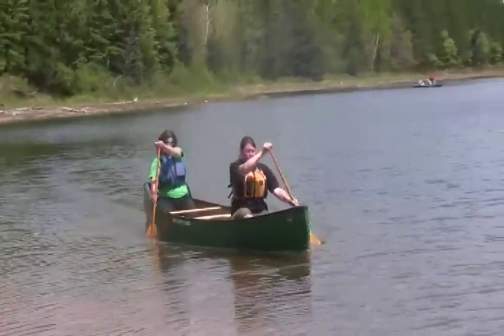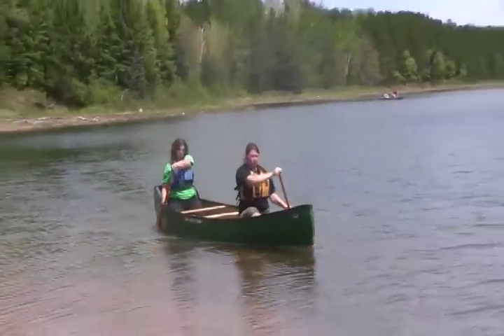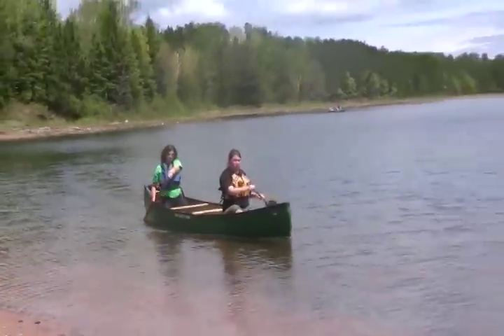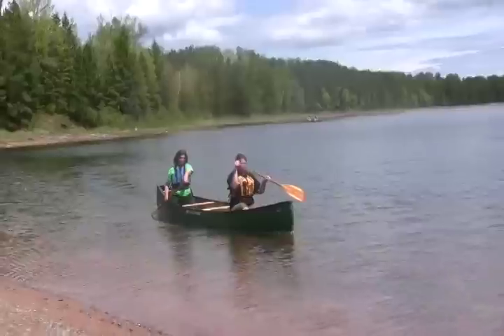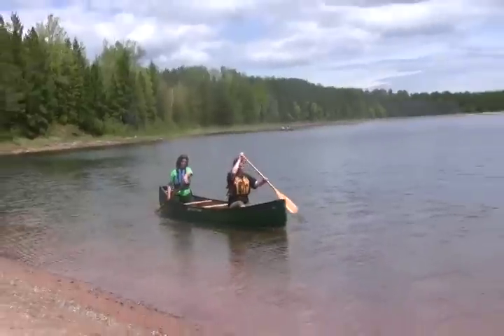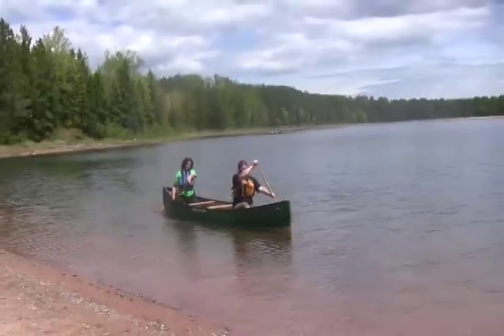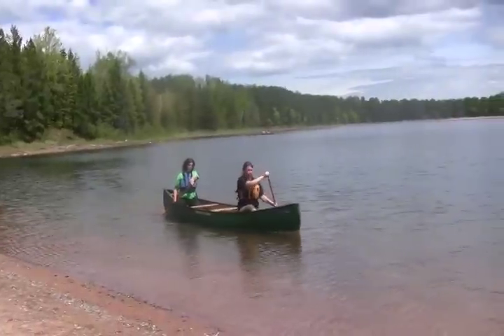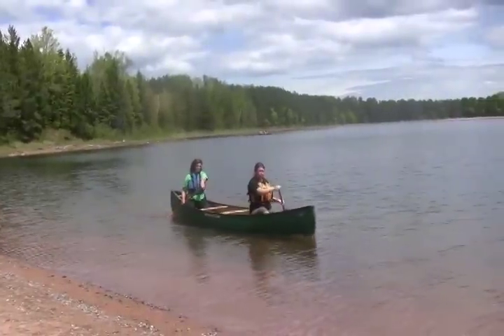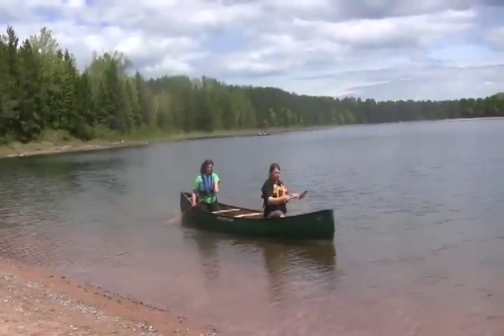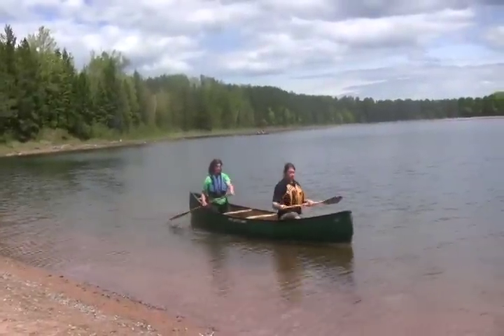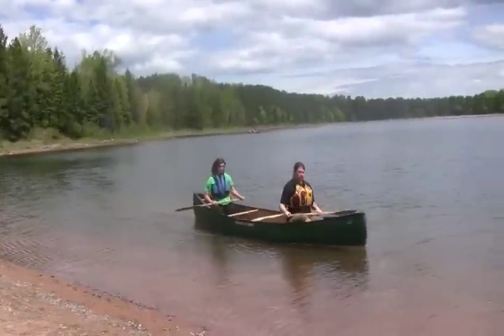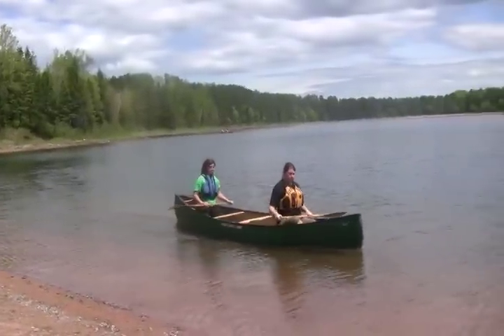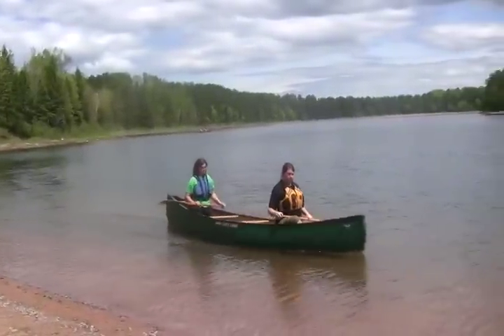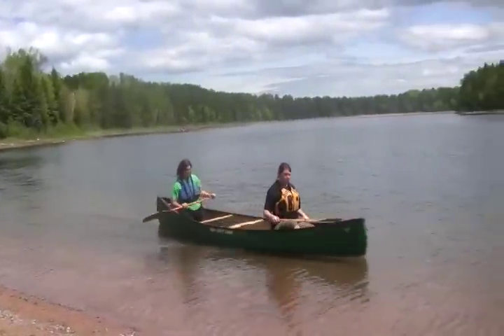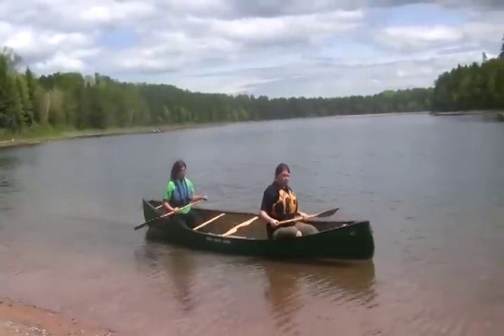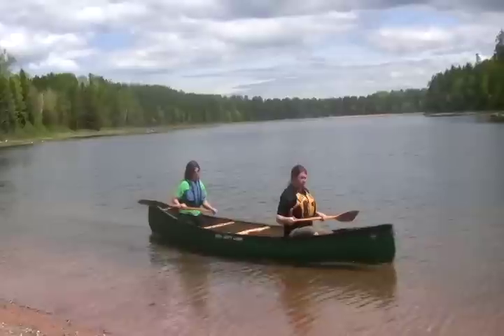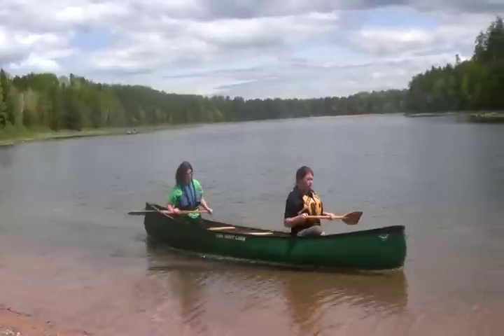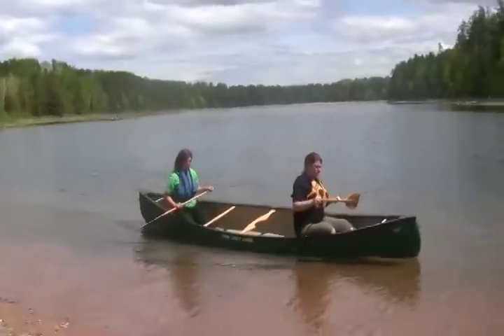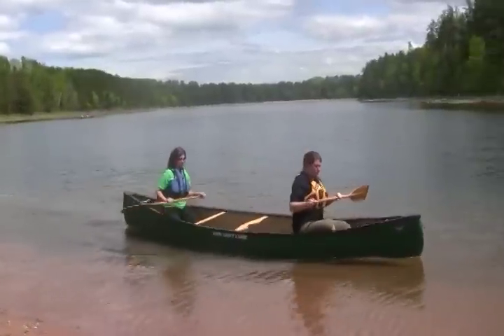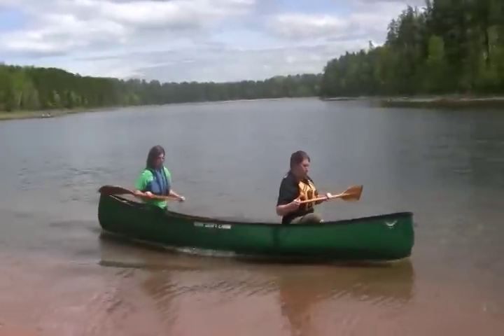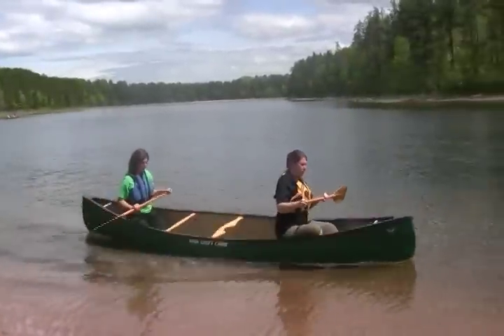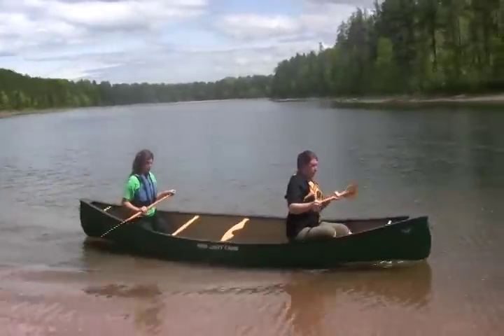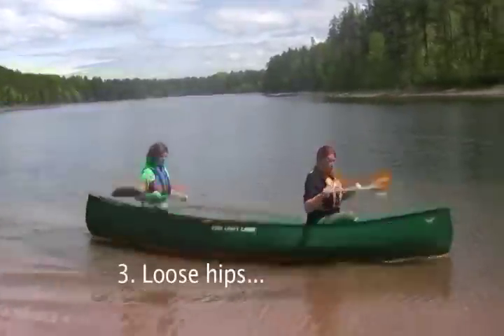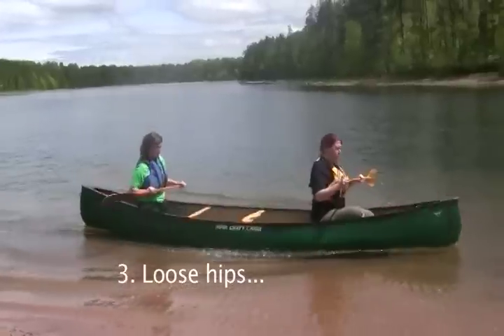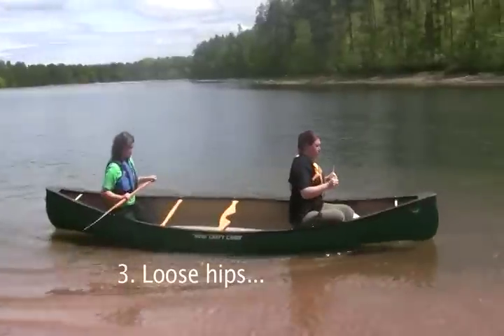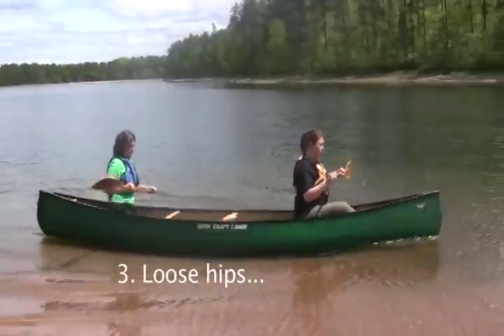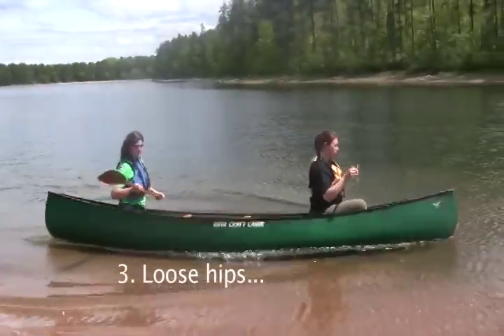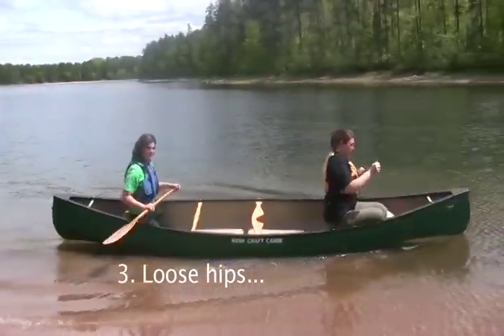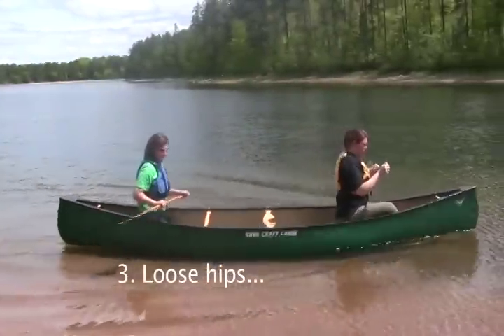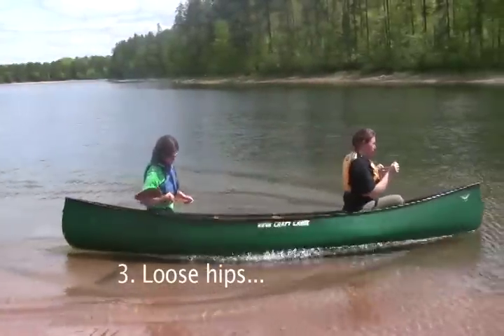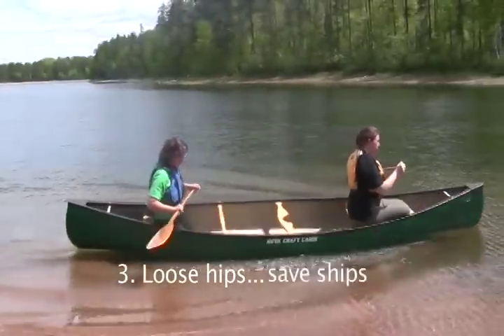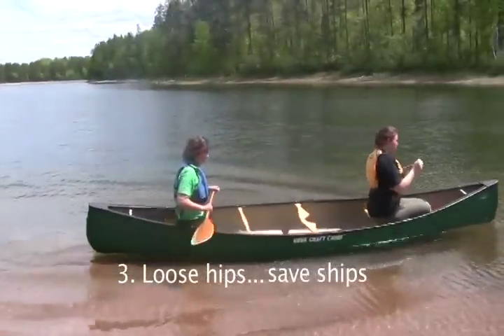It's also good to explain to them that canoes are naturally designed to wiggle back and forth, and that loose hips — the looser they stay going back and forth — will save ships.